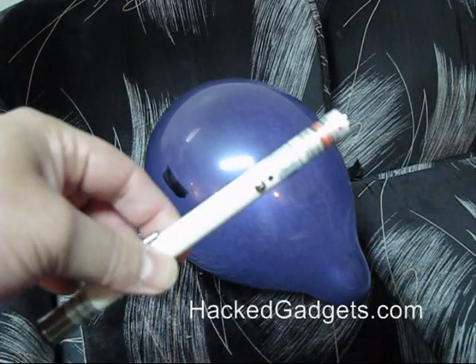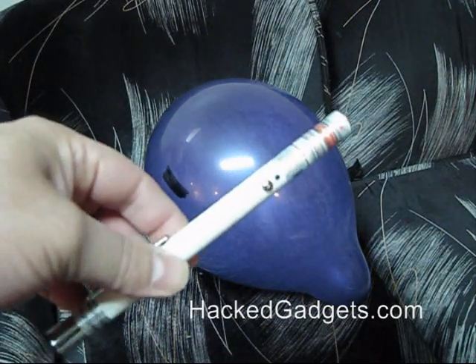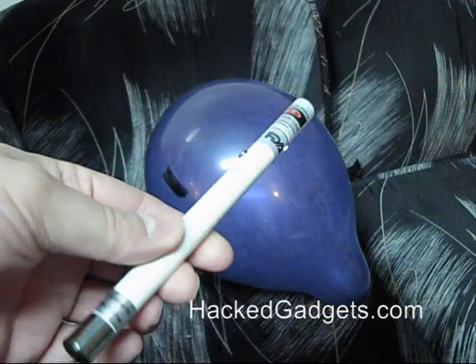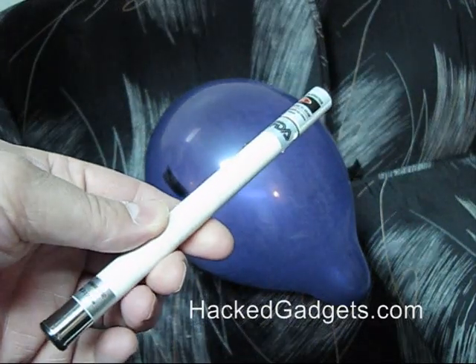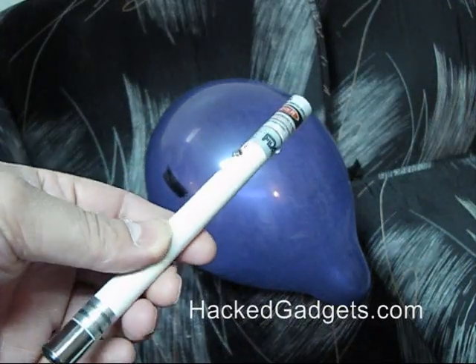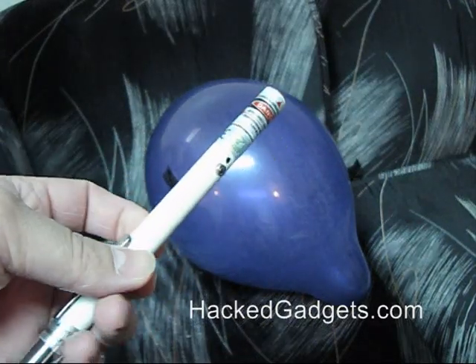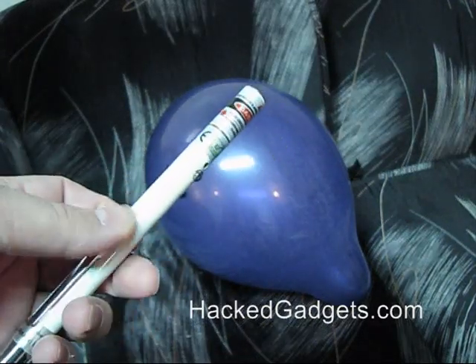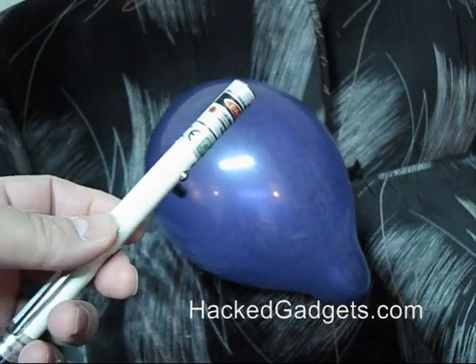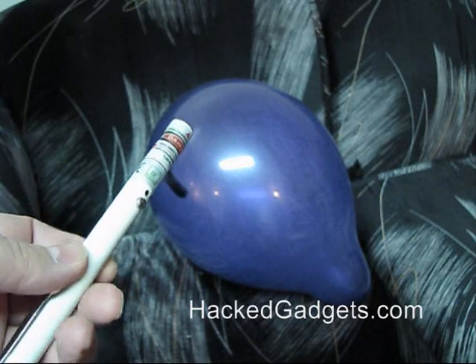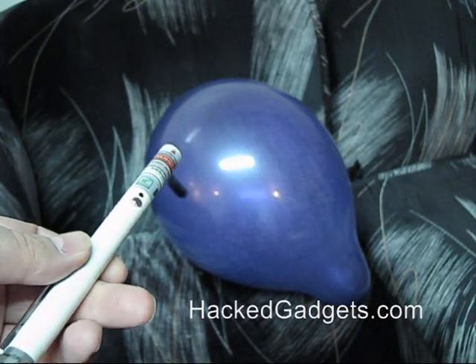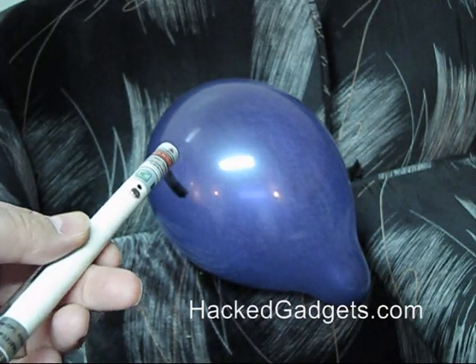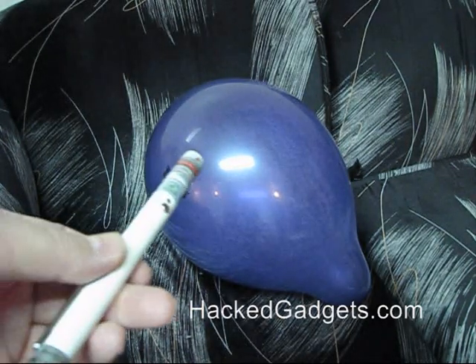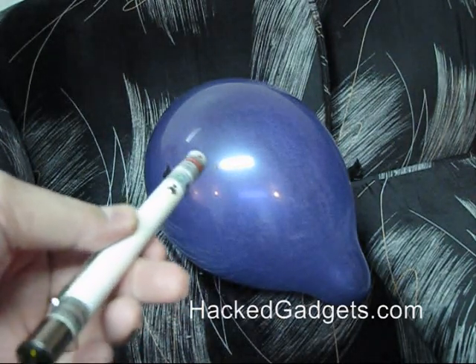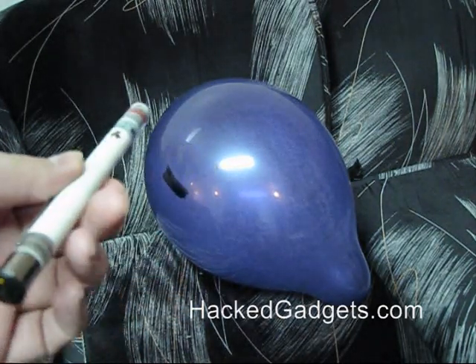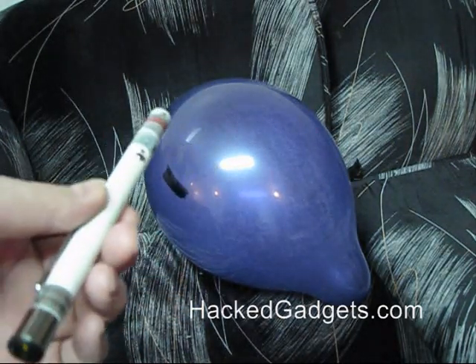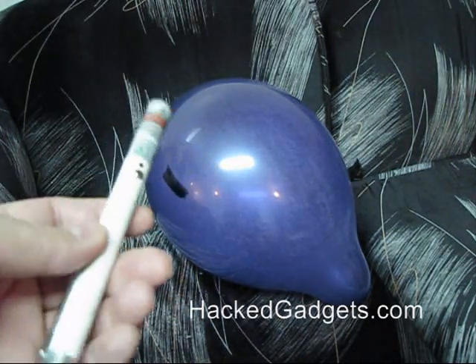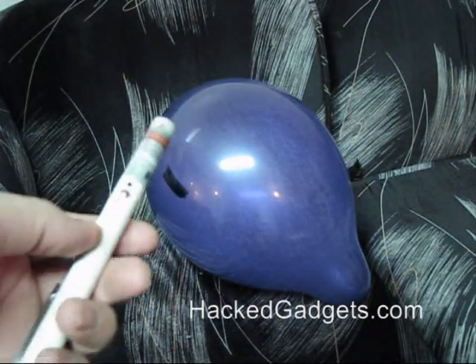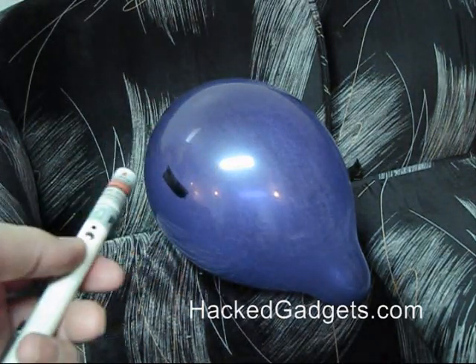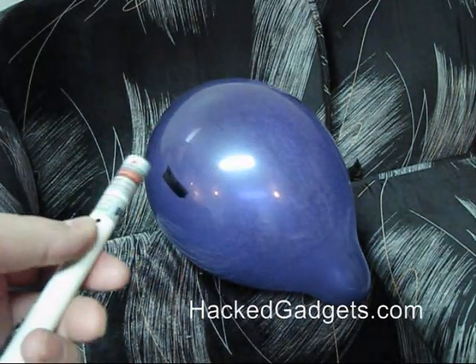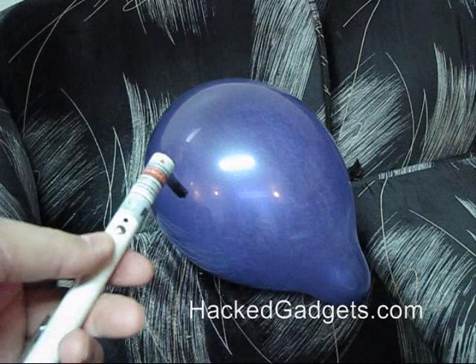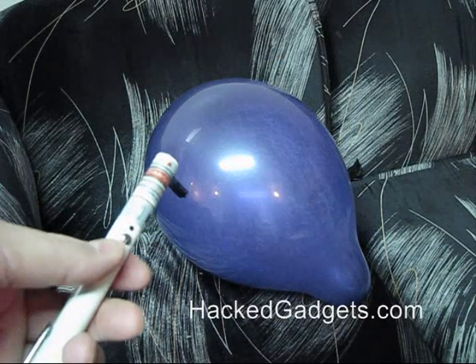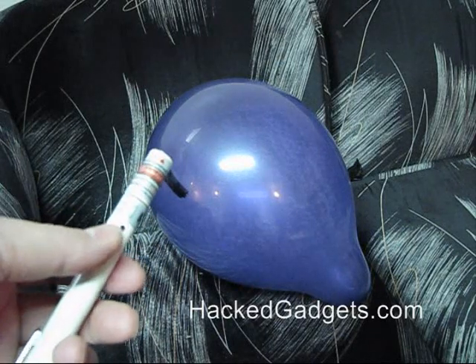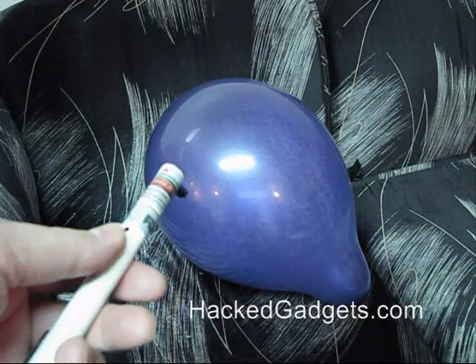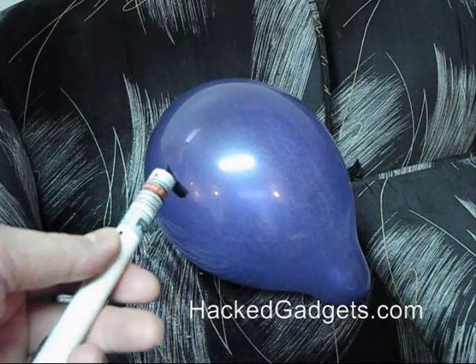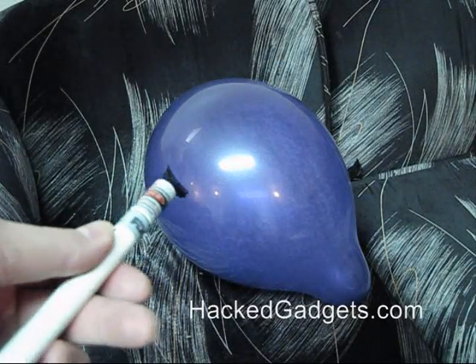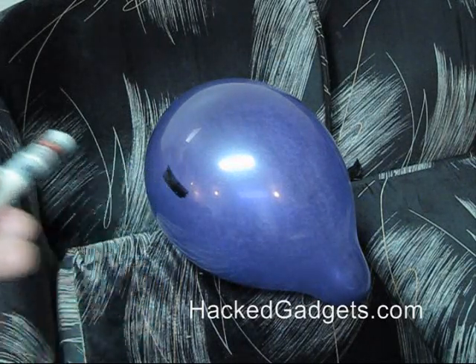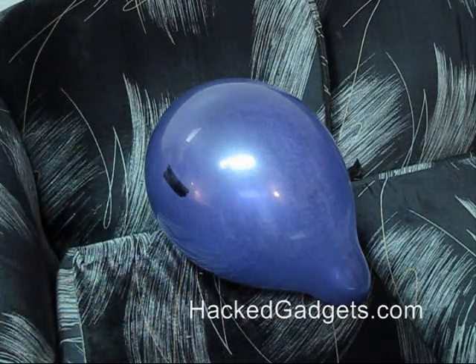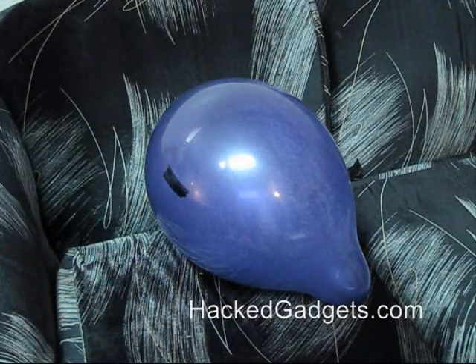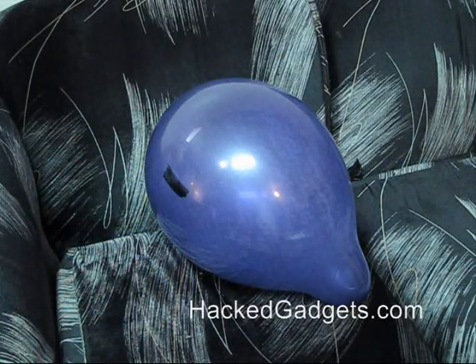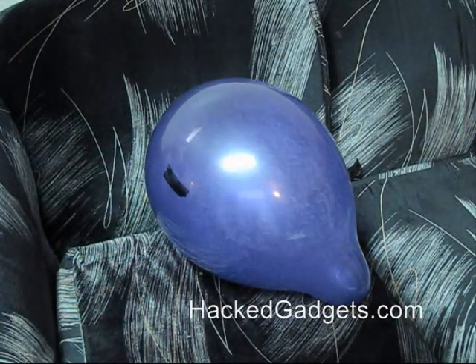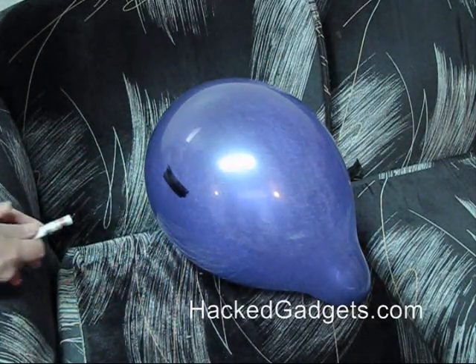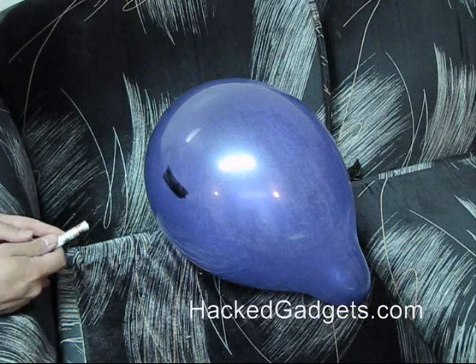This is just a quick test with the laser pointer — popping a balloon. Dark balloons work best. All I could find is a dark purple balloon, so I just took a Sharpie marker and painted some of it black, and as you'll see it's quite easy to pop.